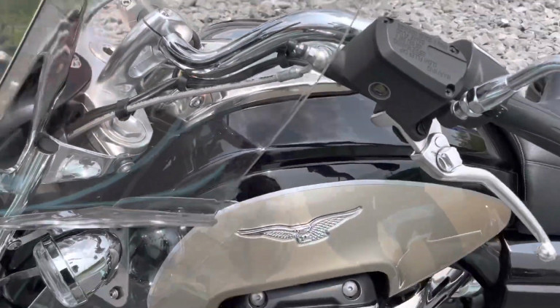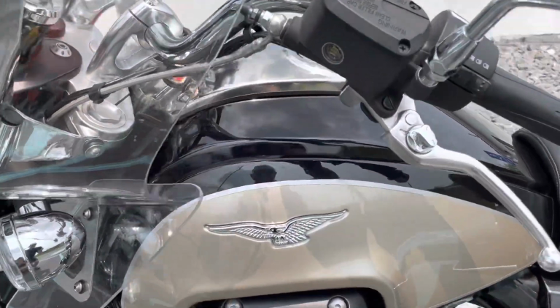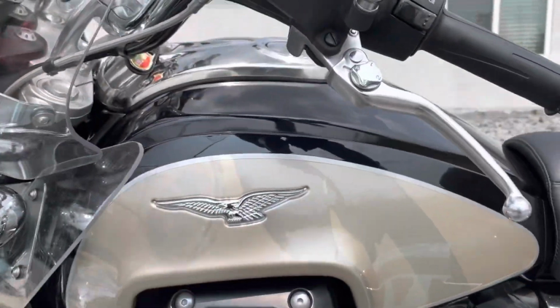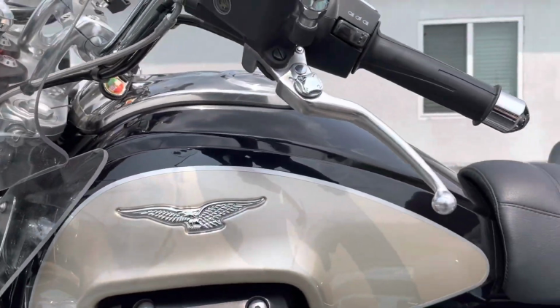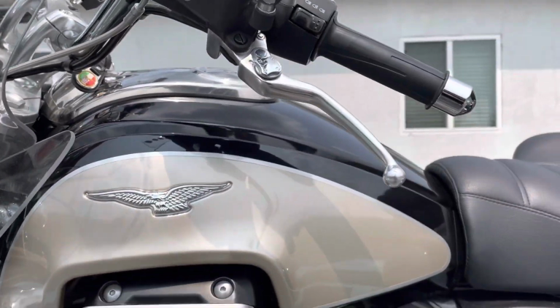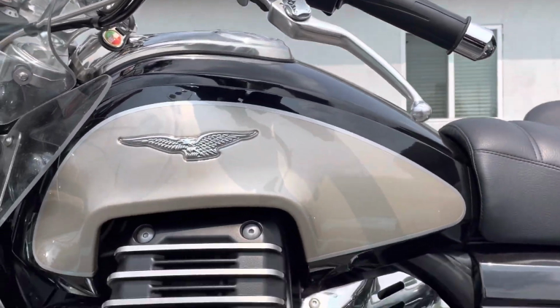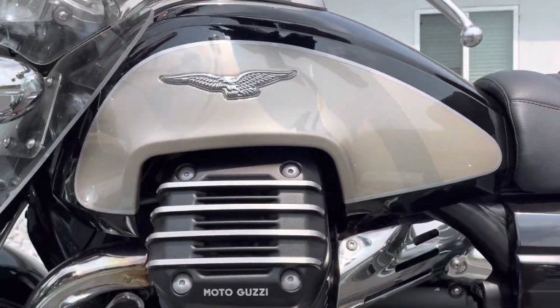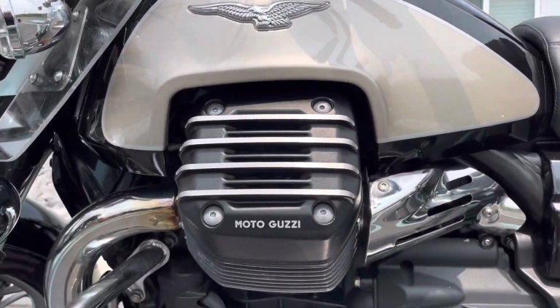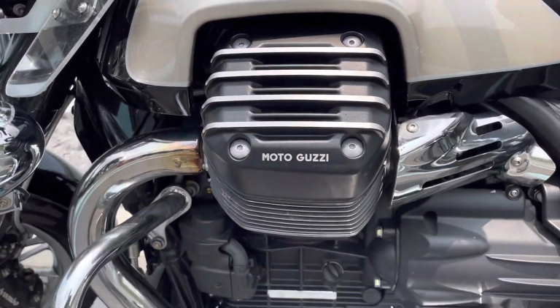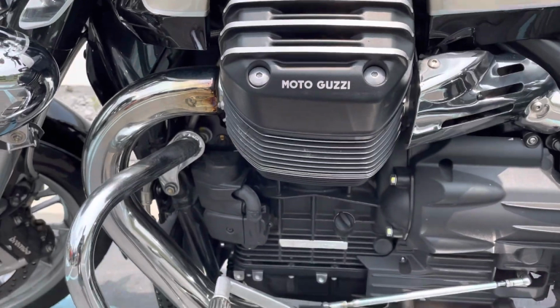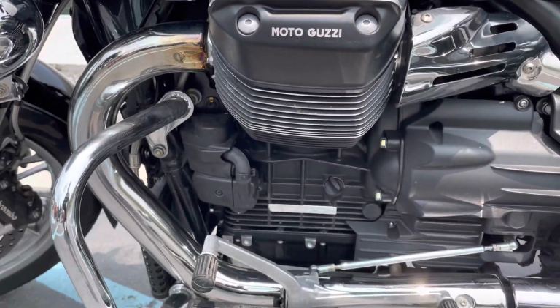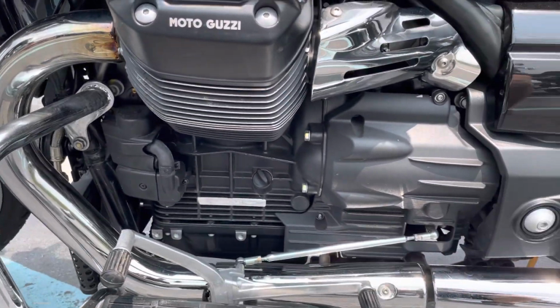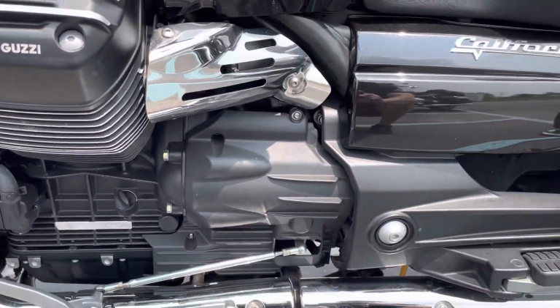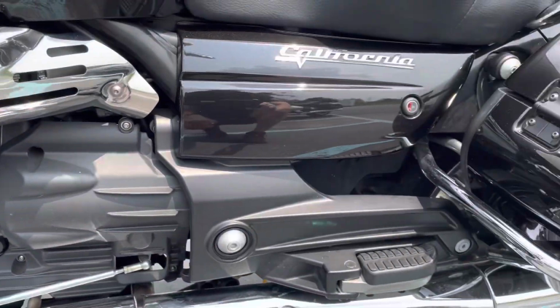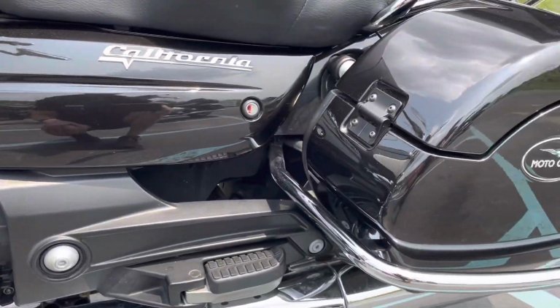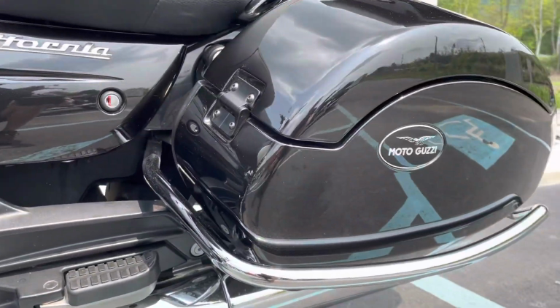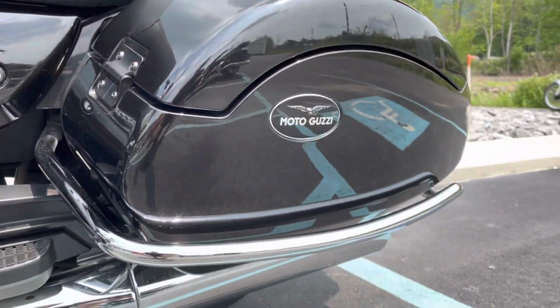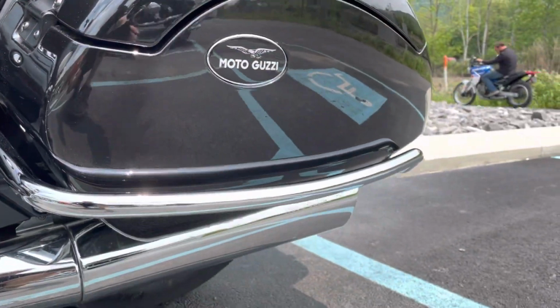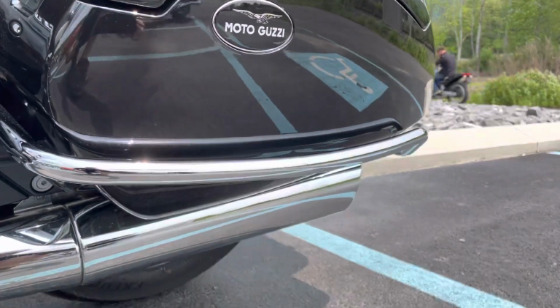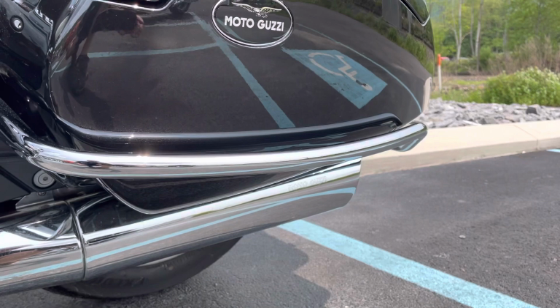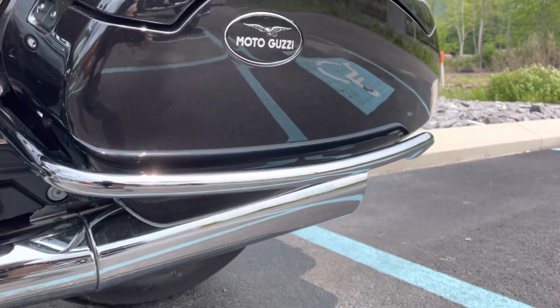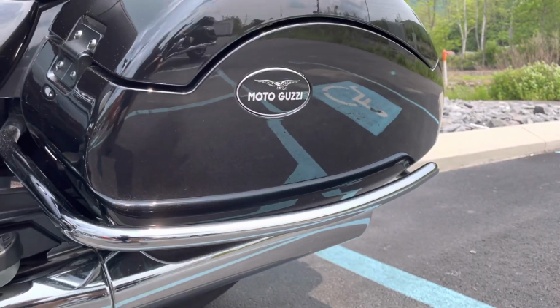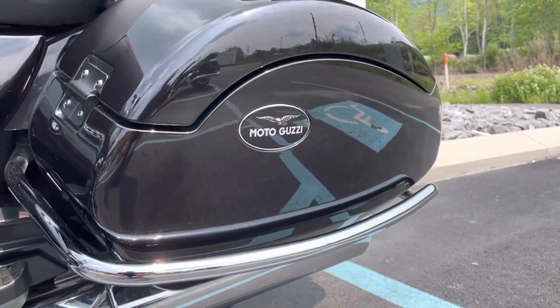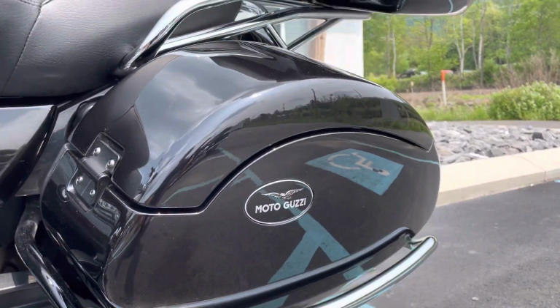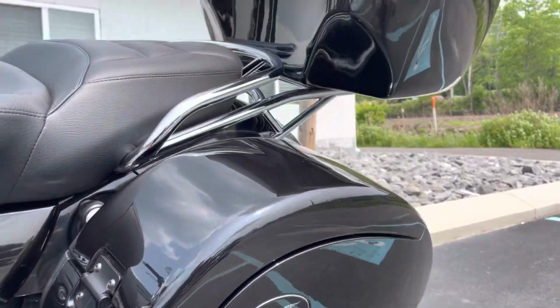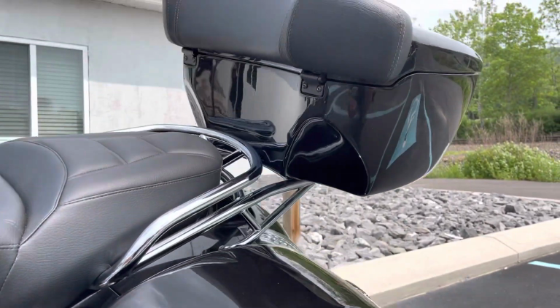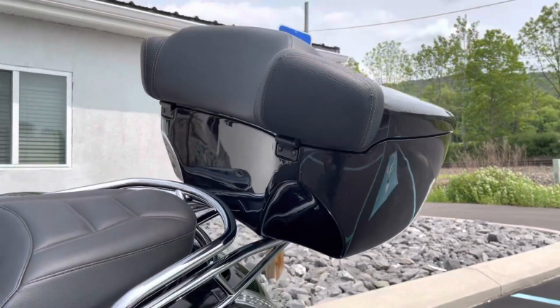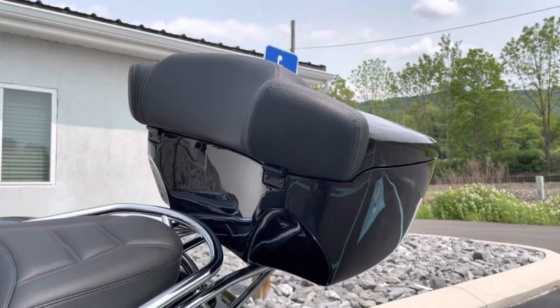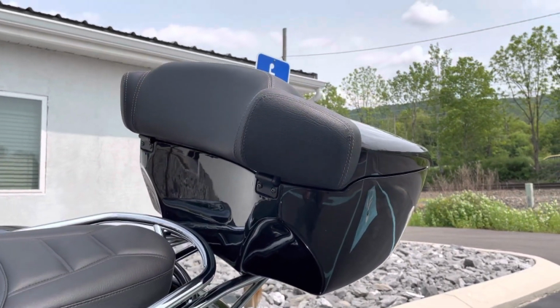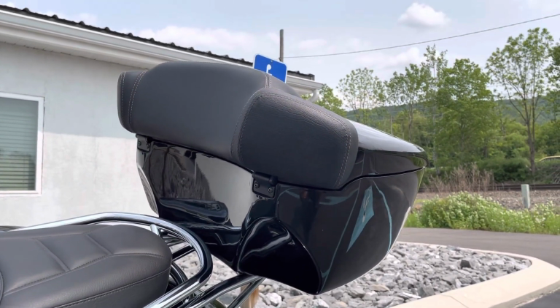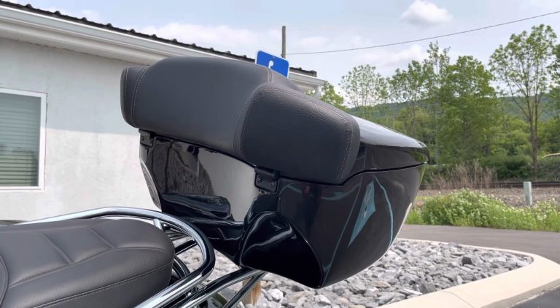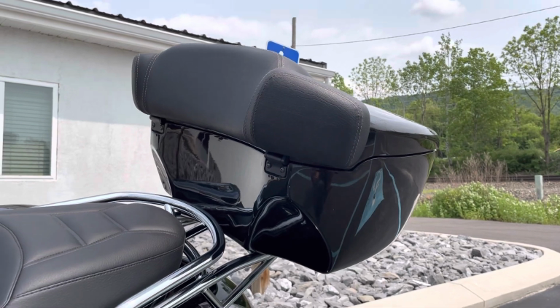The fuel tank is perfect on this bike. You can see it's got the saddlebag panniers and also the color-matched OEM top case.